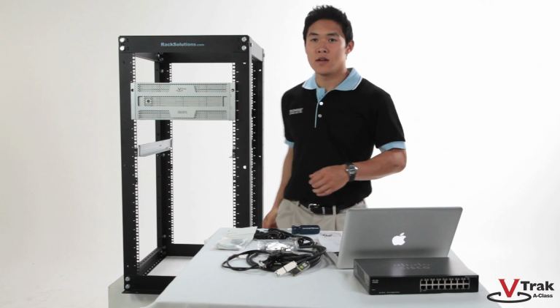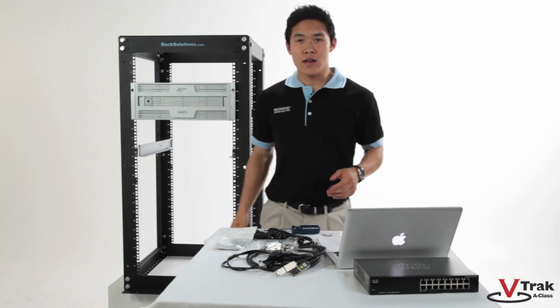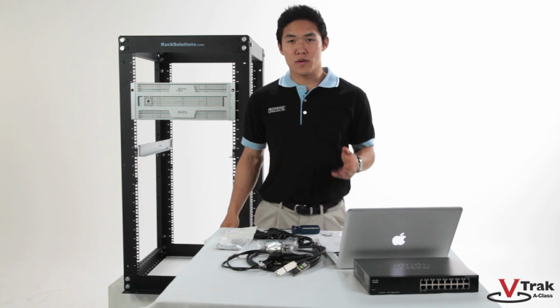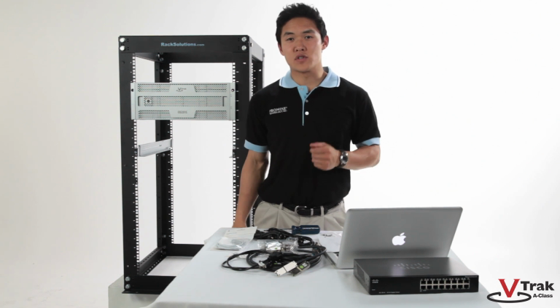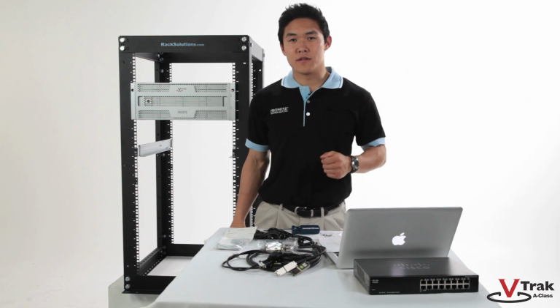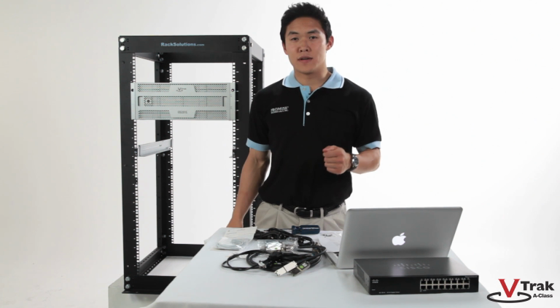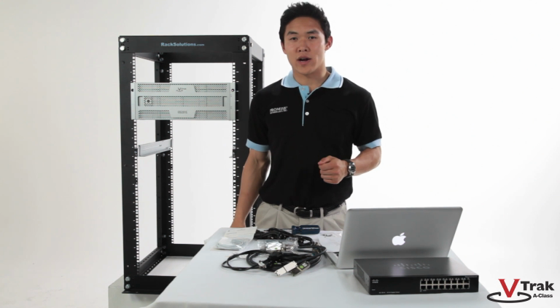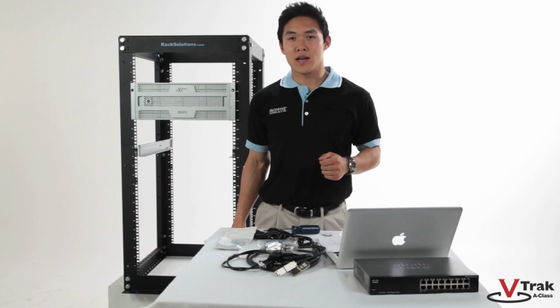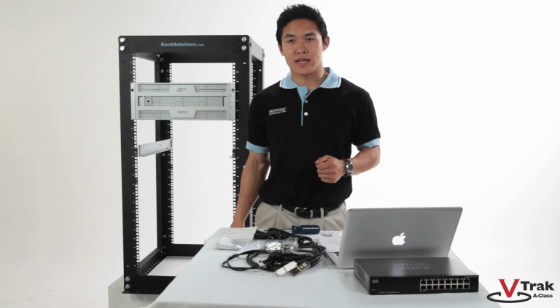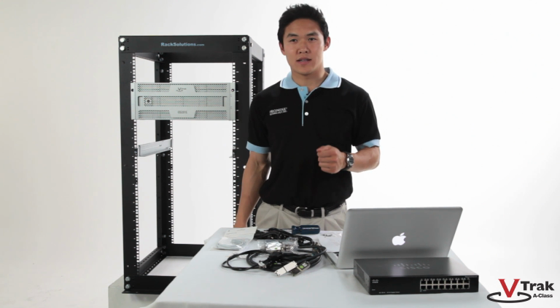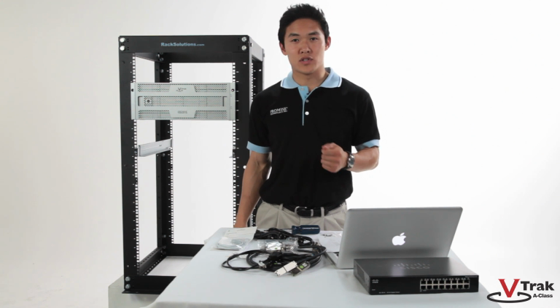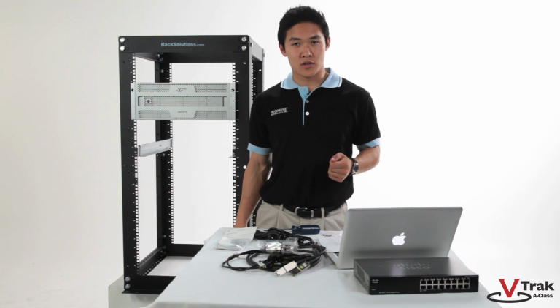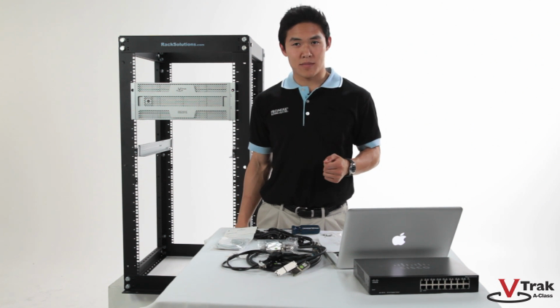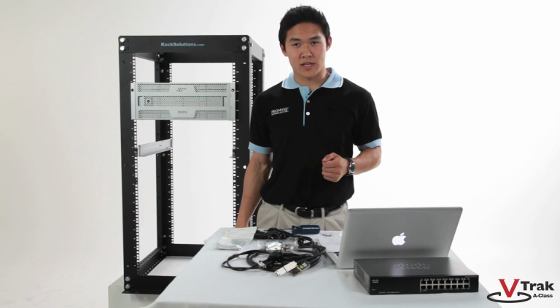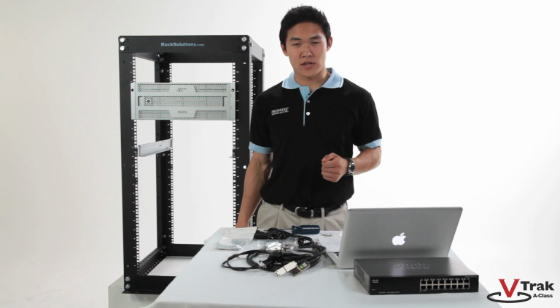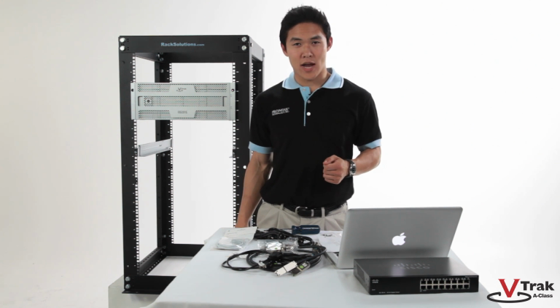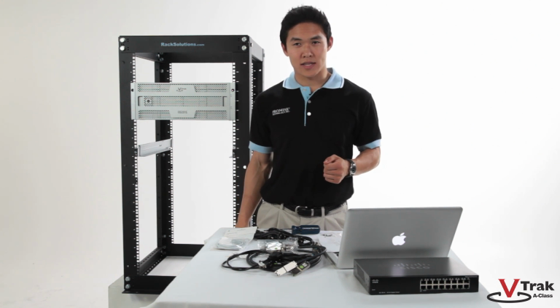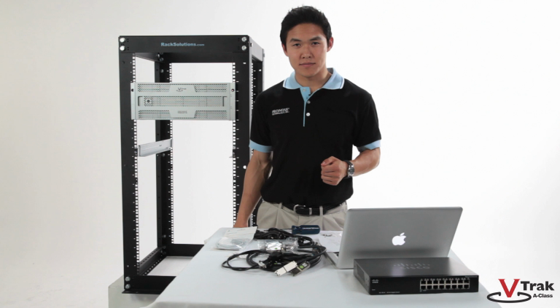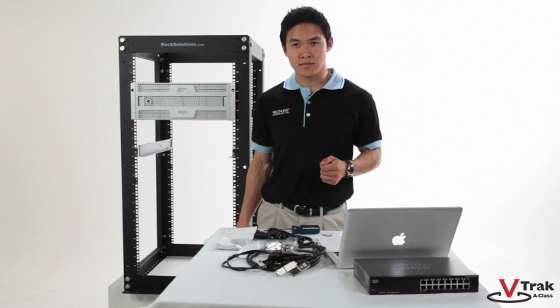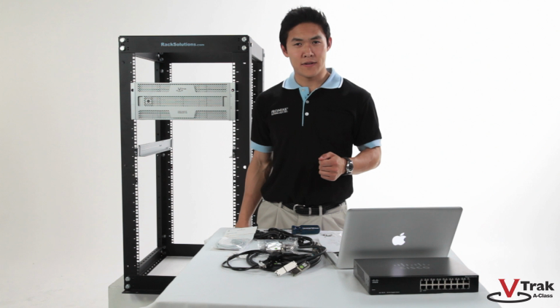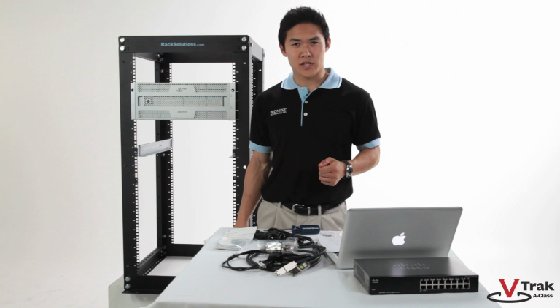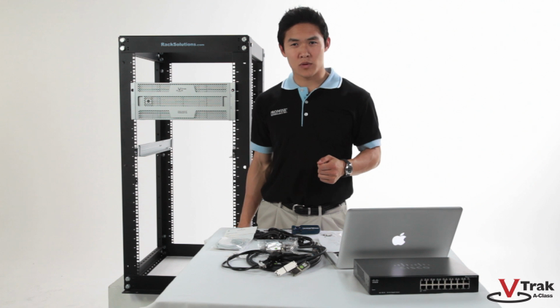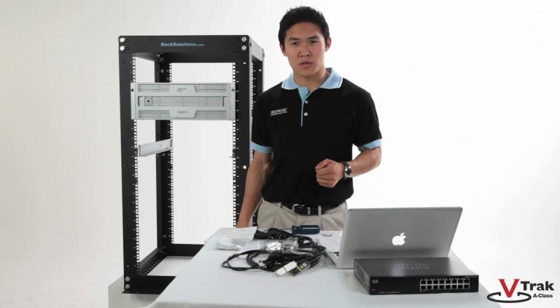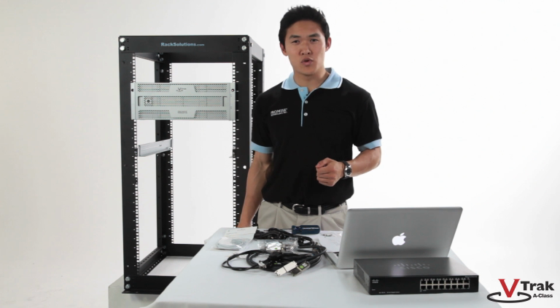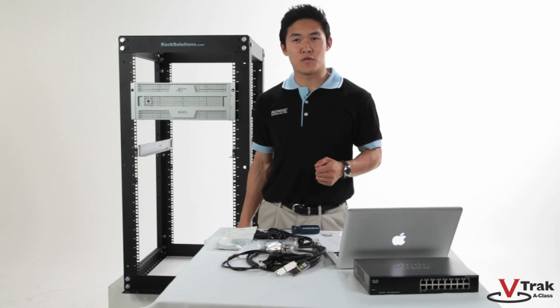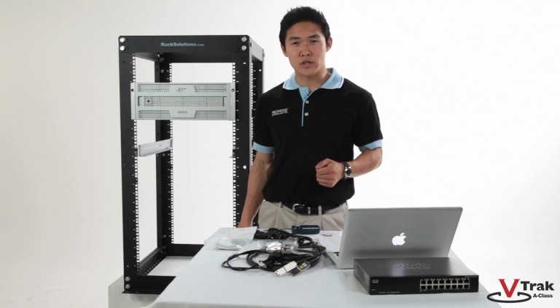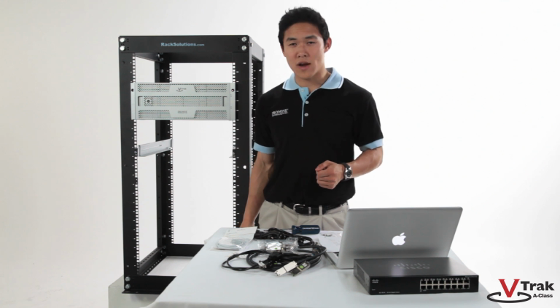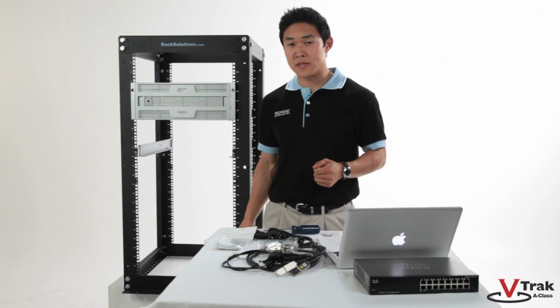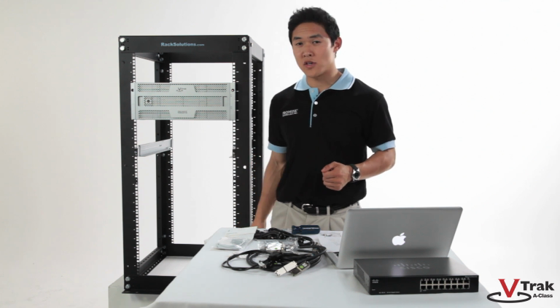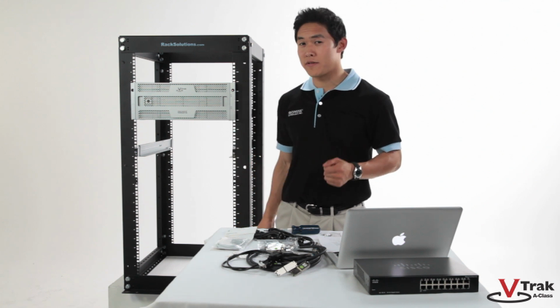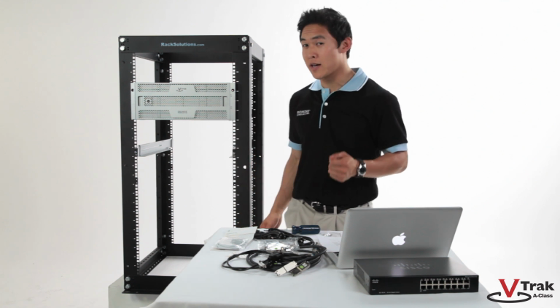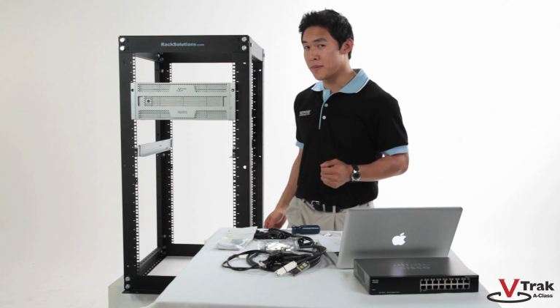Now that we've installed the V-Track A-Class, let's install a JBOT expansion chassis. V-Track supports up to 240 drives of expansion via nine JBOTs.